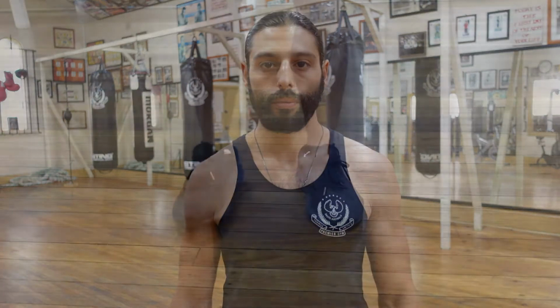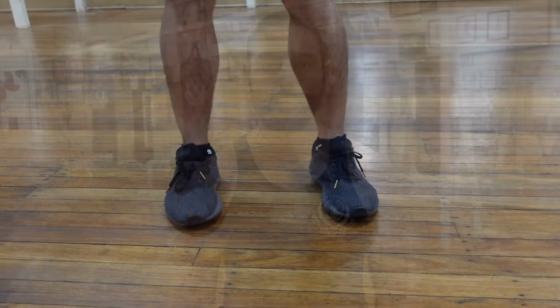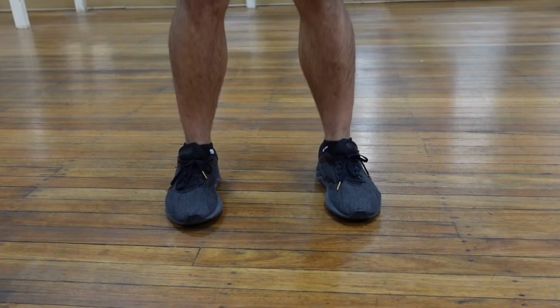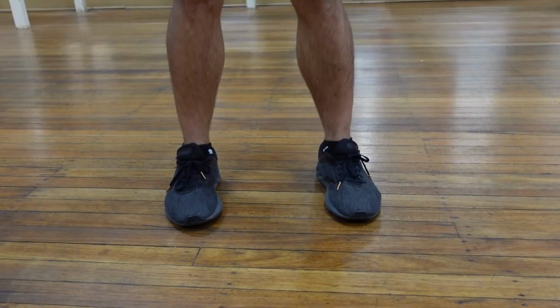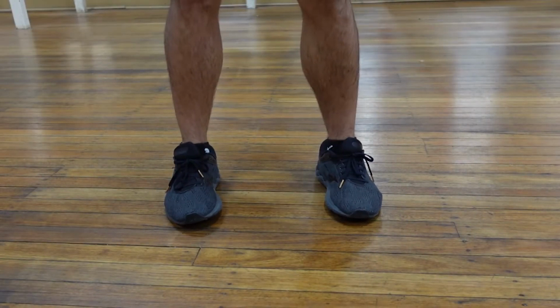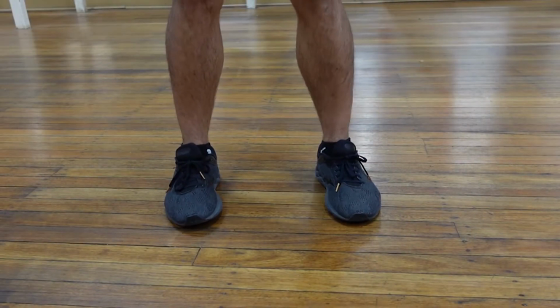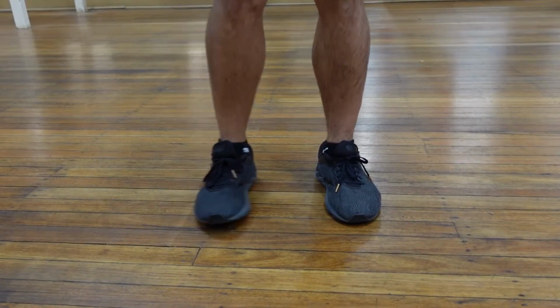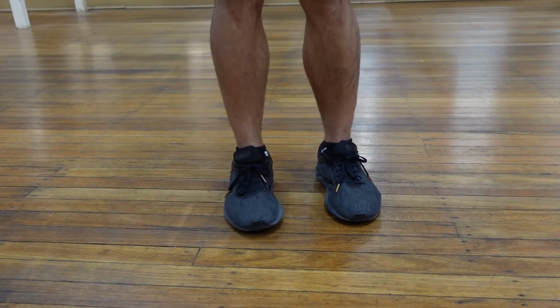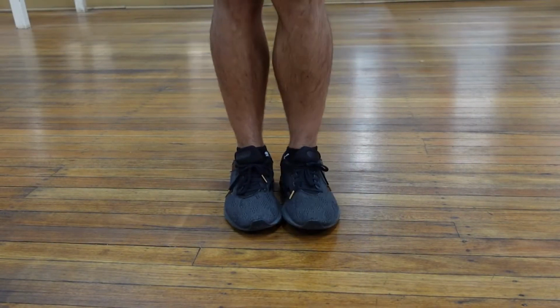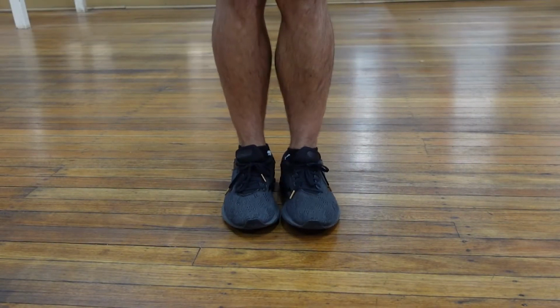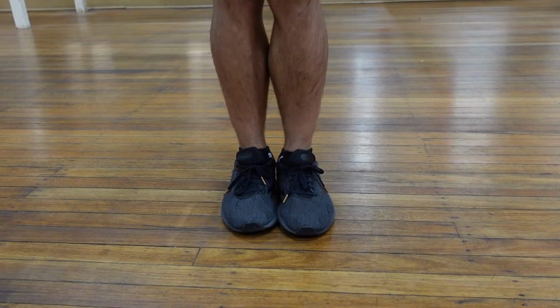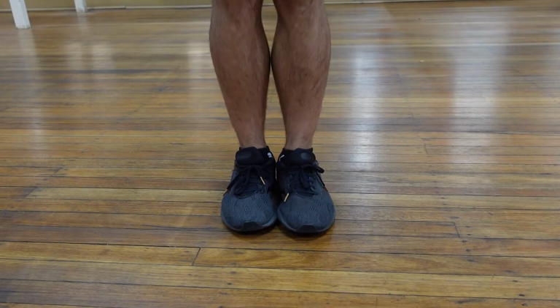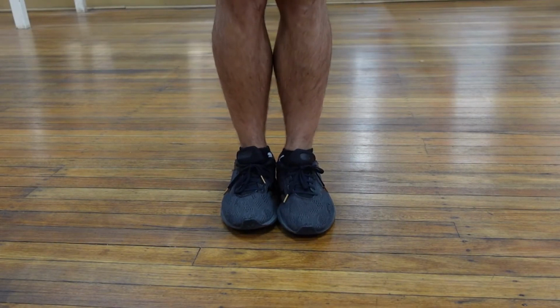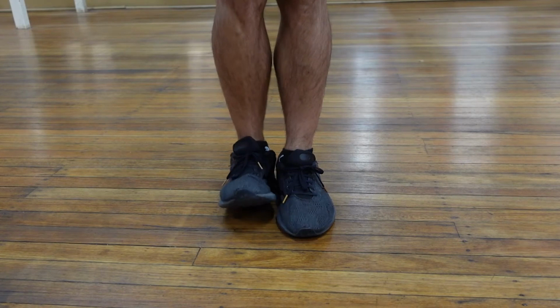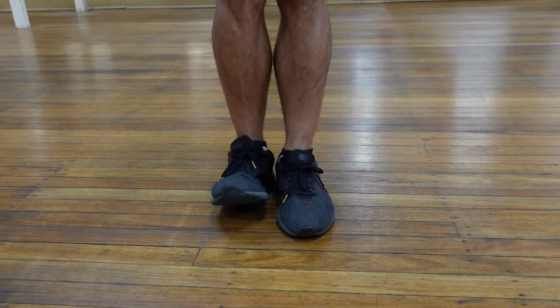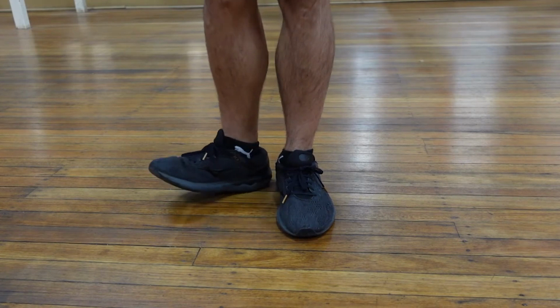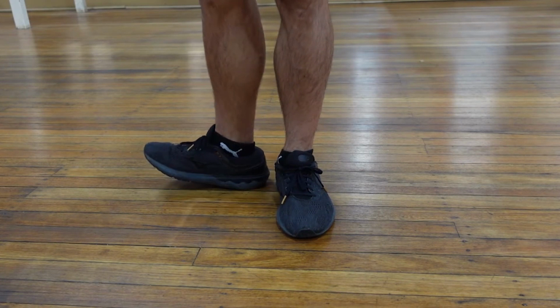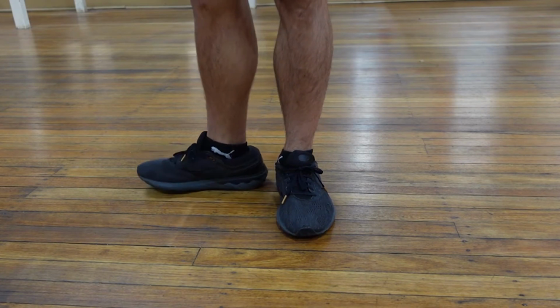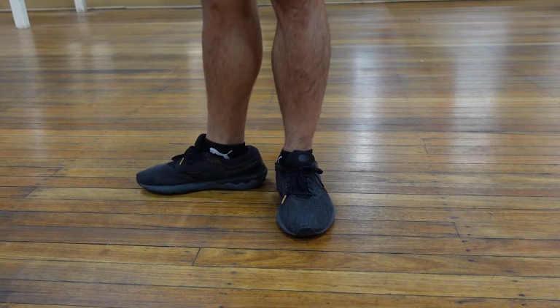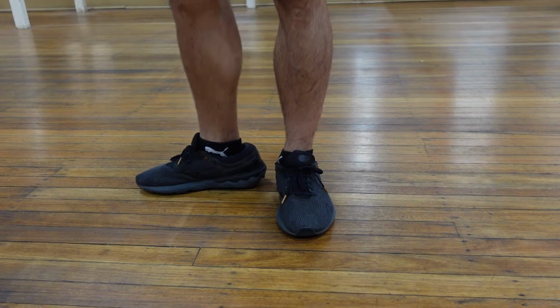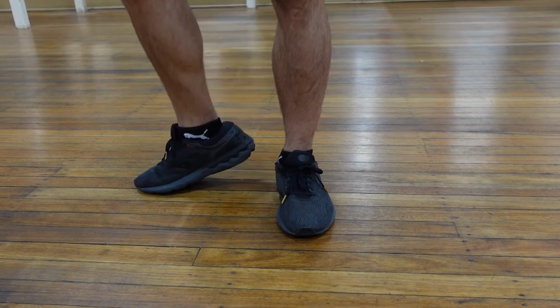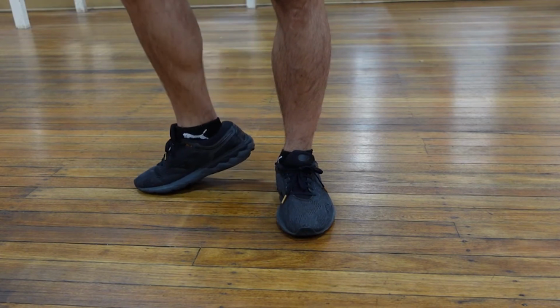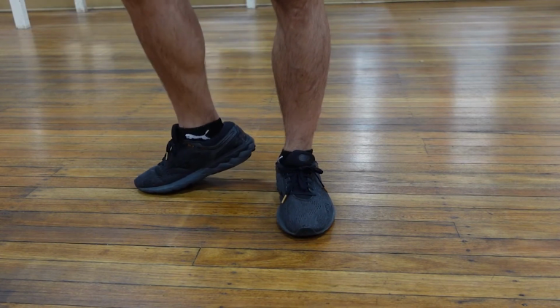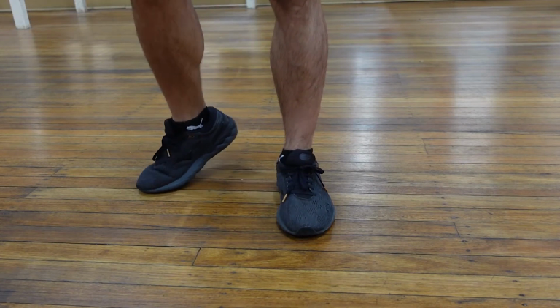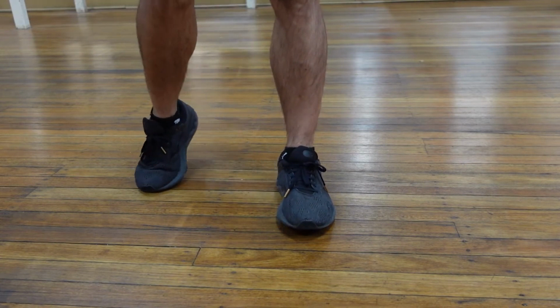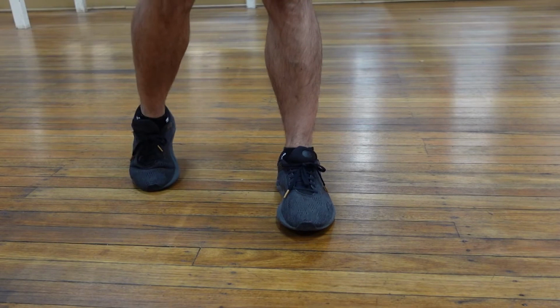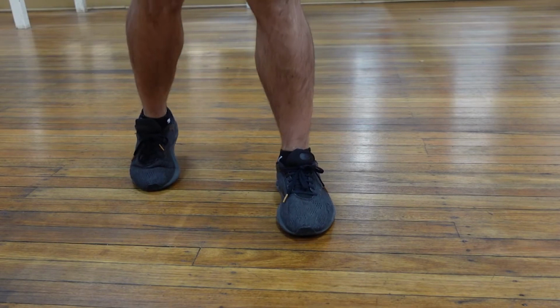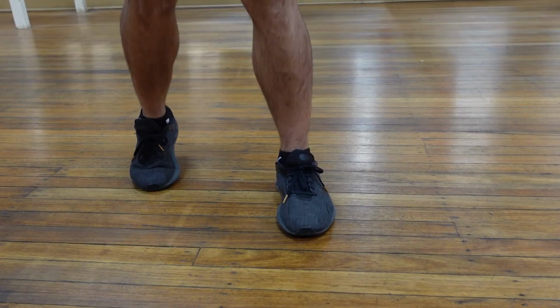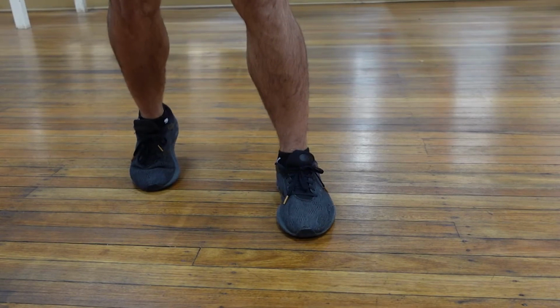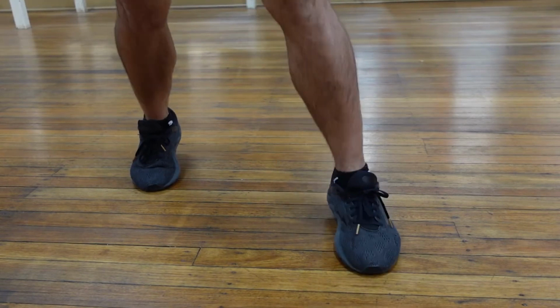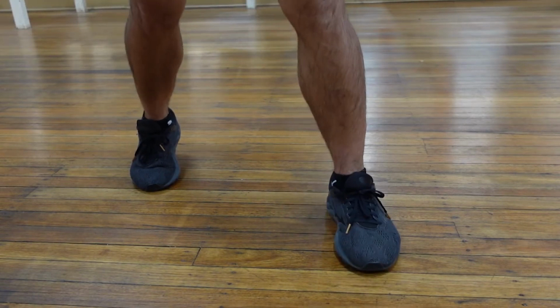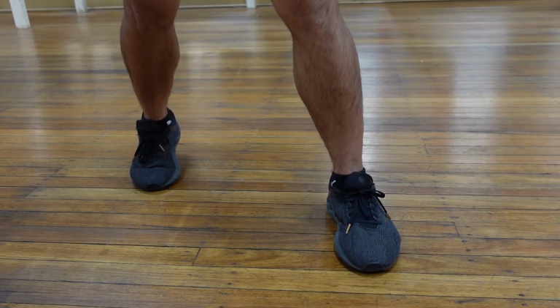Once you've determined which stance you want to commit to, we're going to start with the footwork. Feet together, up onto the heel of your rear foot, out at 90 degrees, up onto the ball of your foot, out again at 90 degrees, with a small step forward and out on the lead foot.